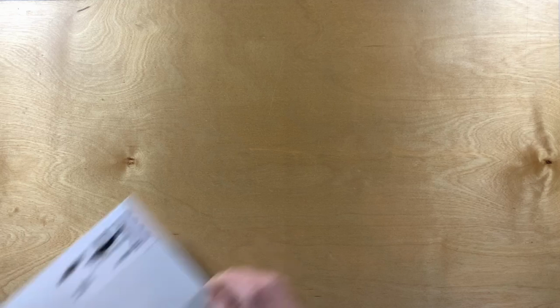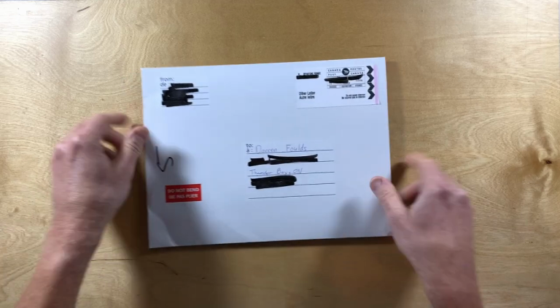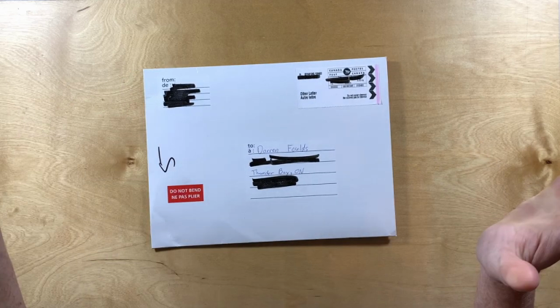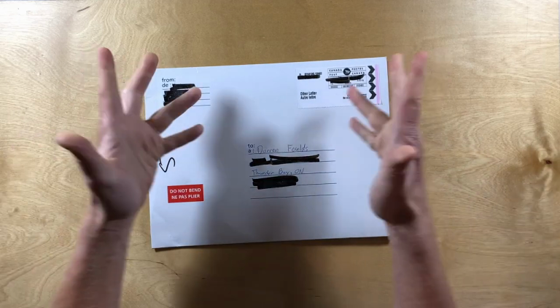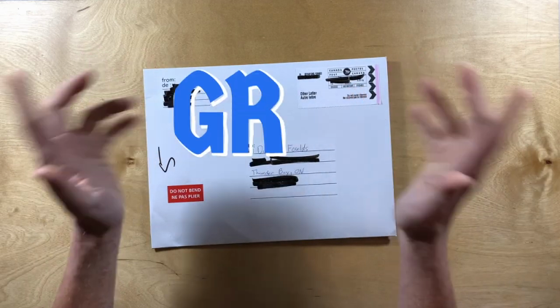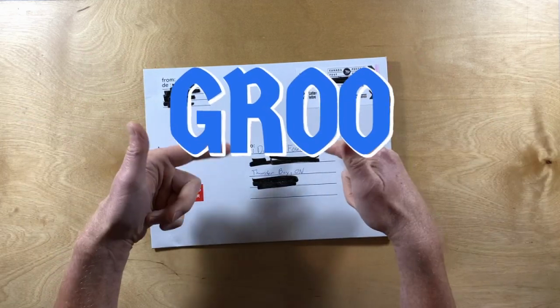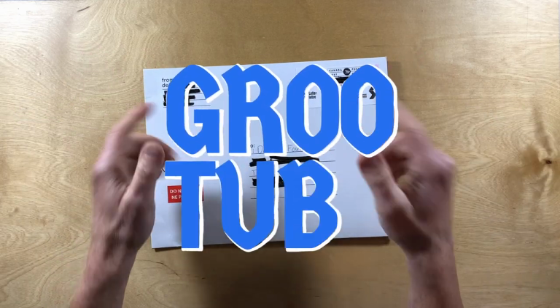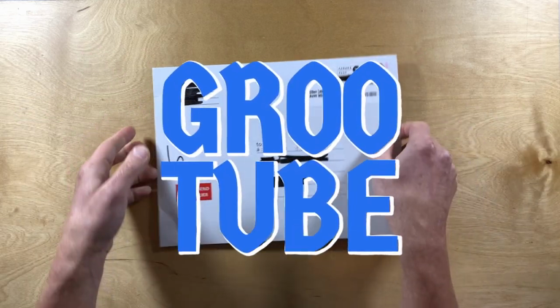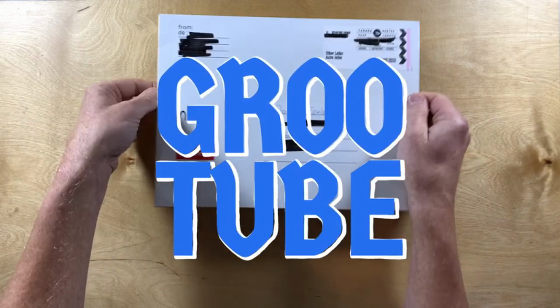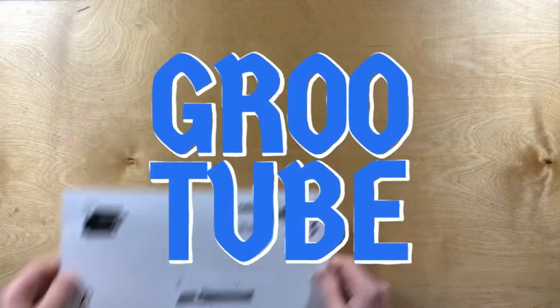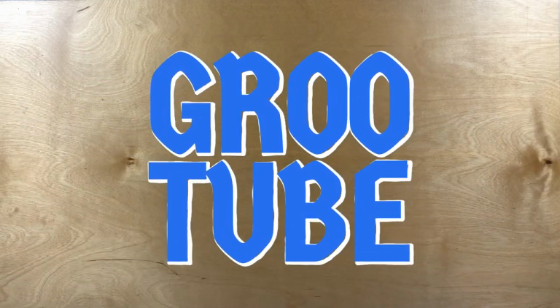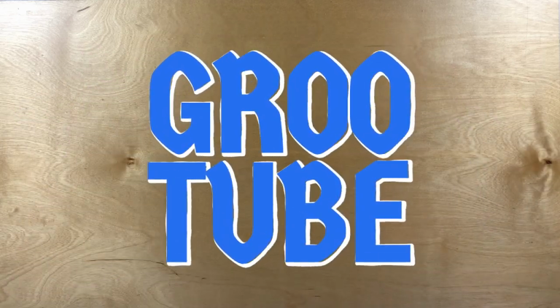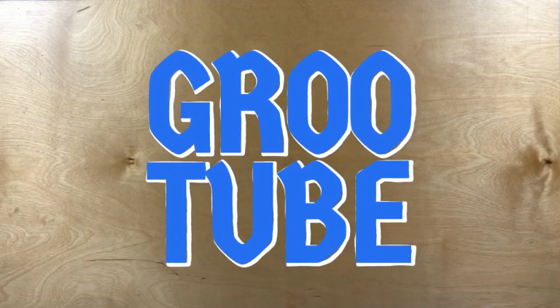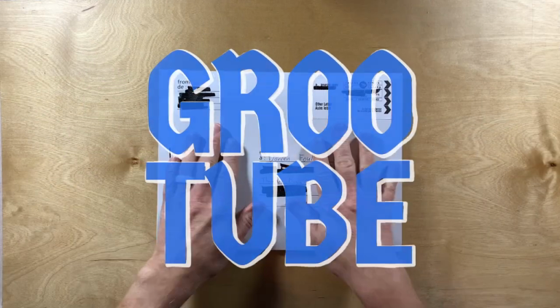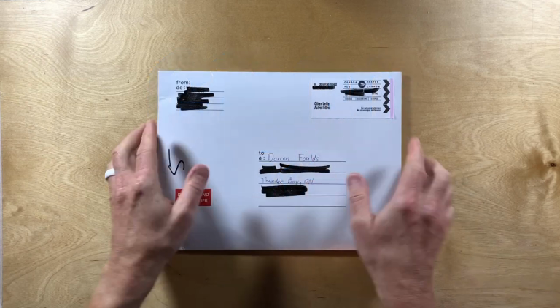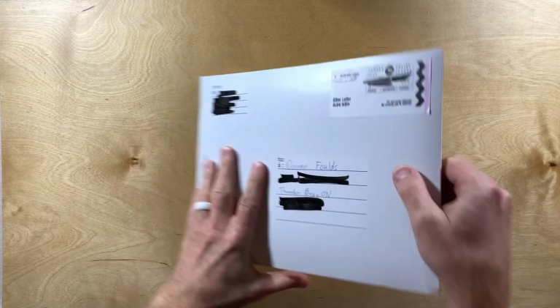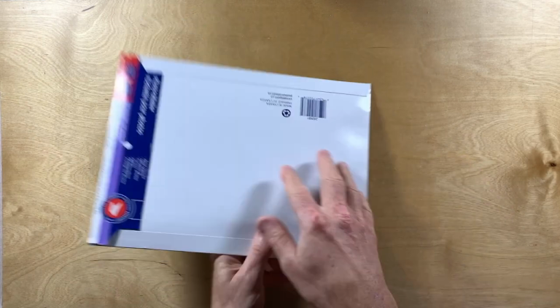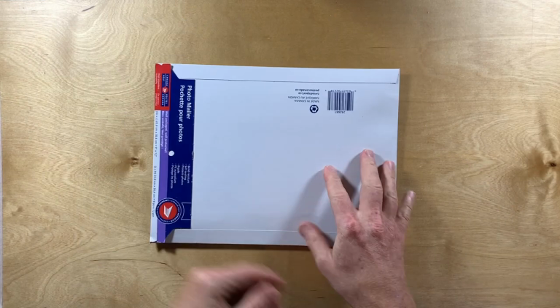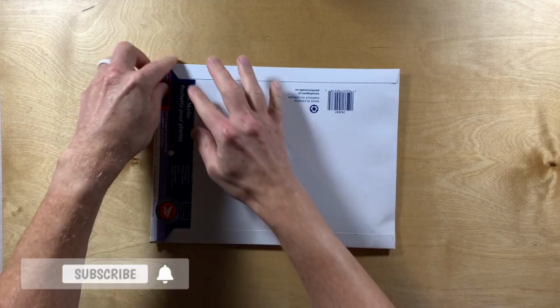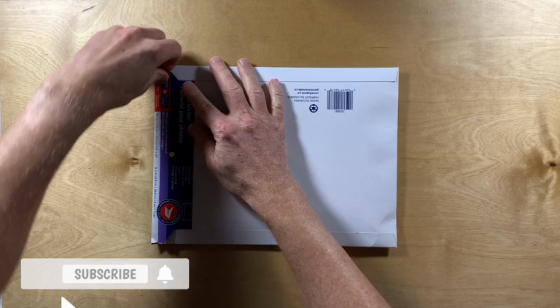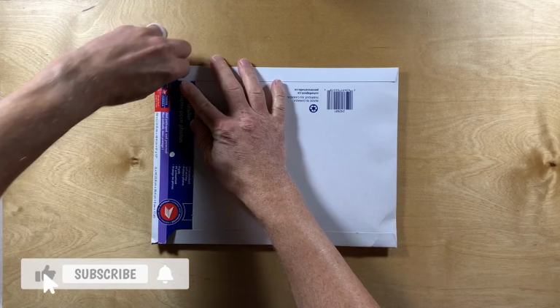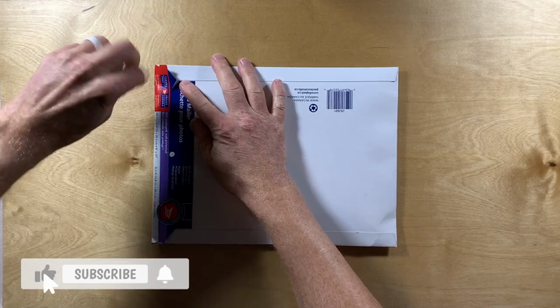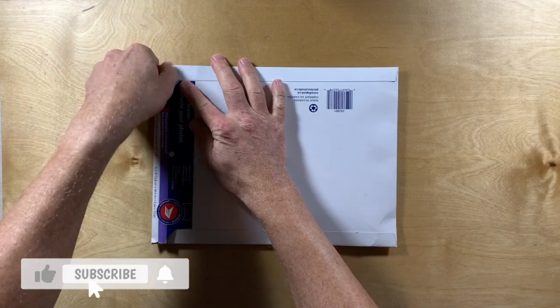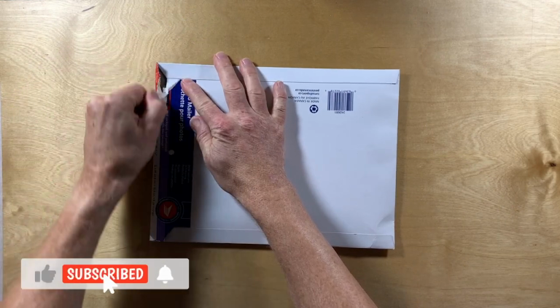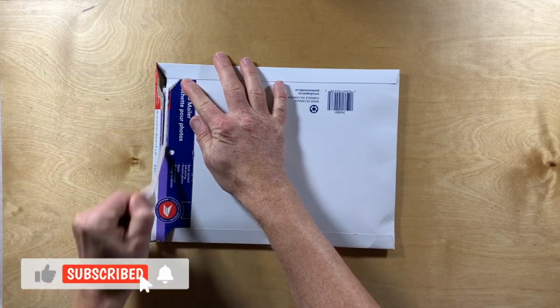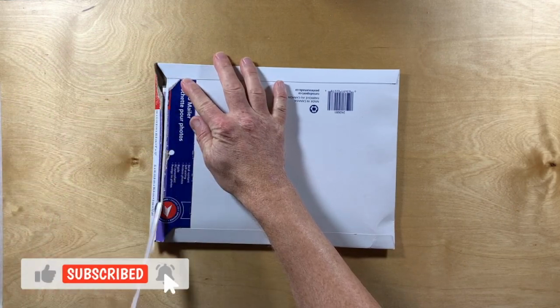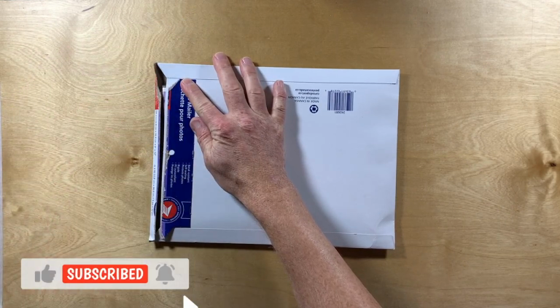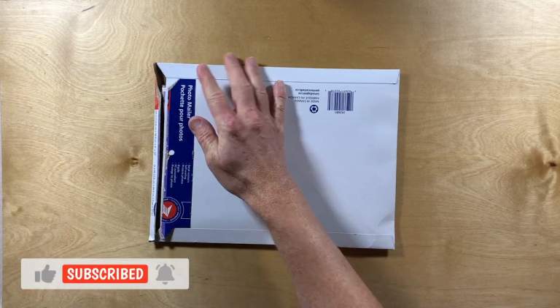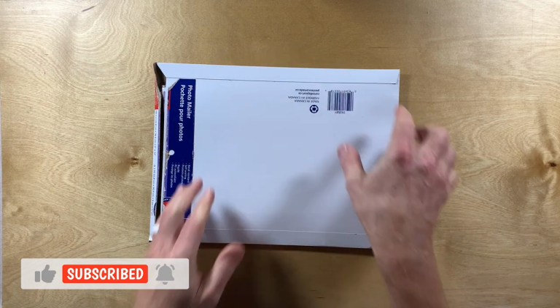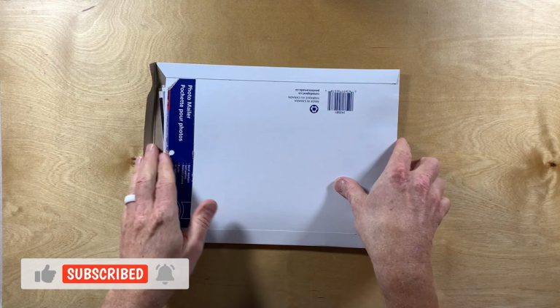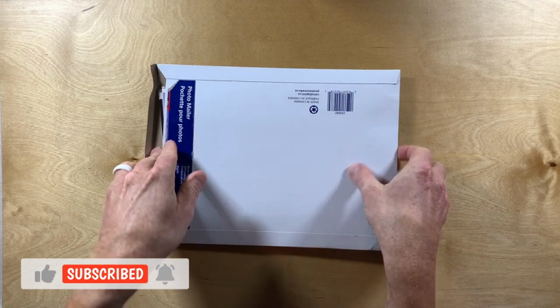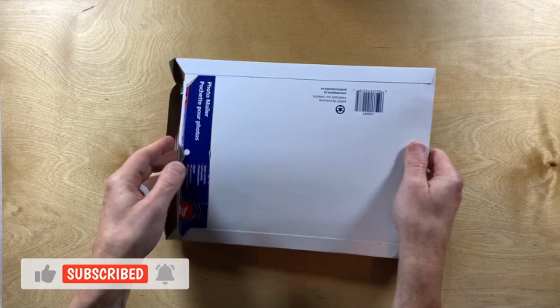Hi, I'm Darren, these are my hands. Today we're looking at some stuff I got in the mail.